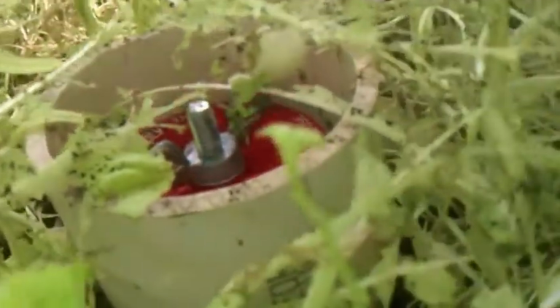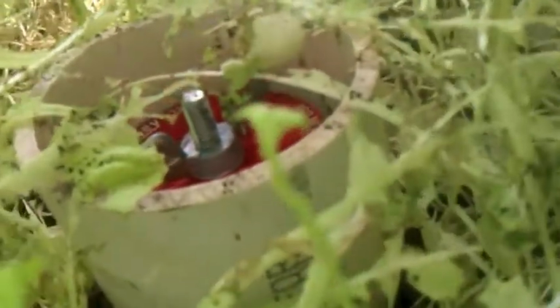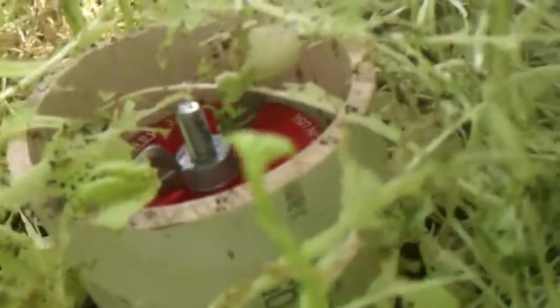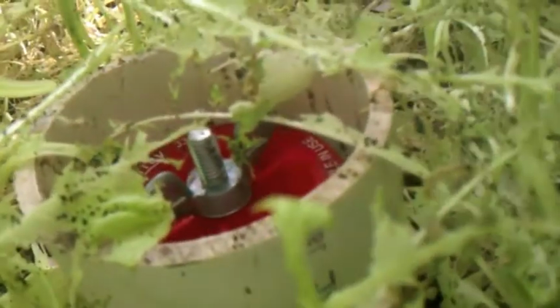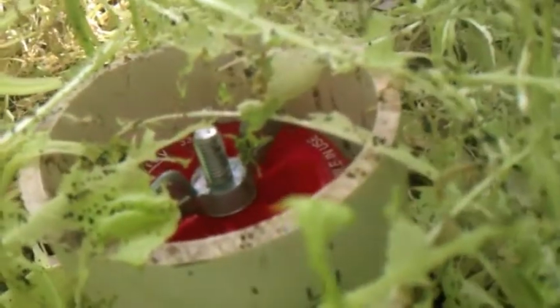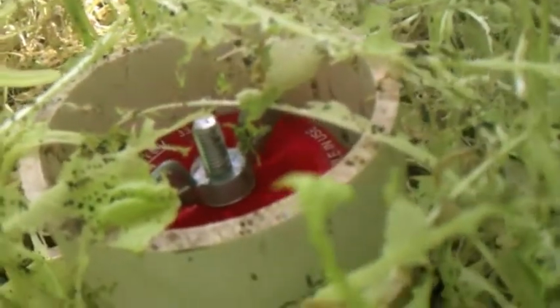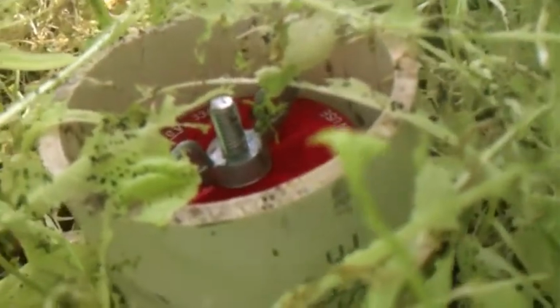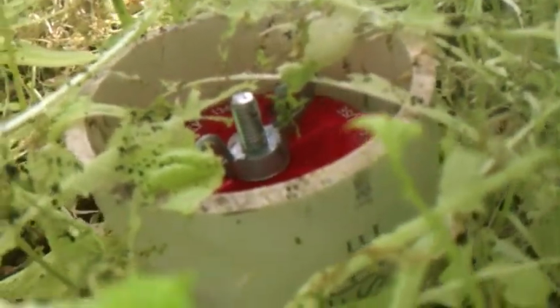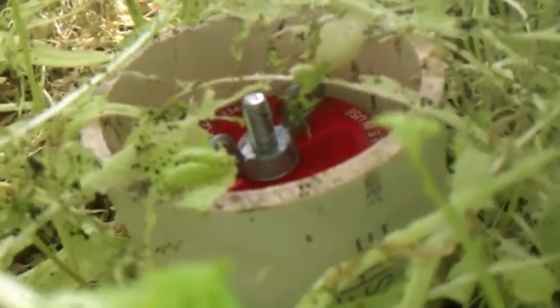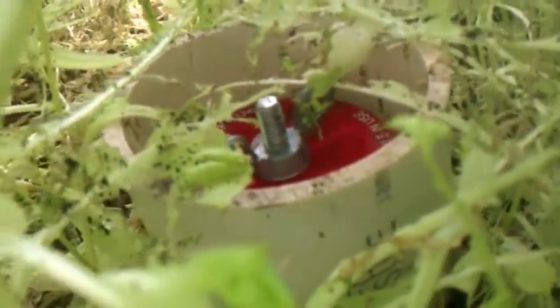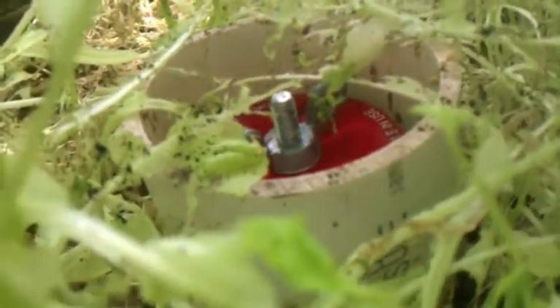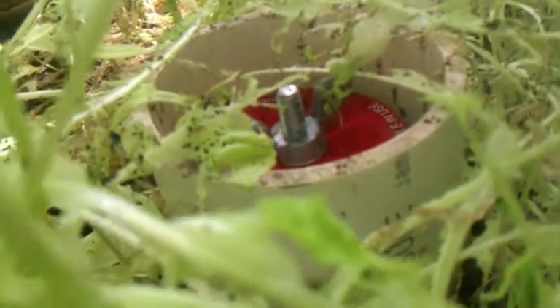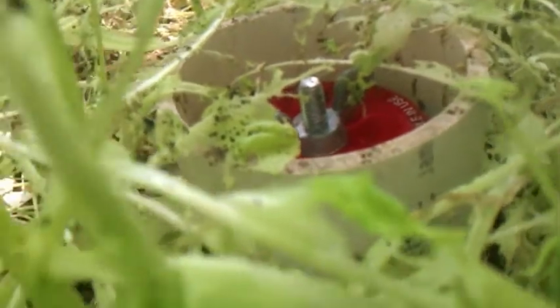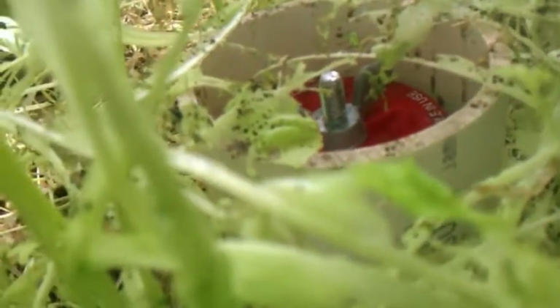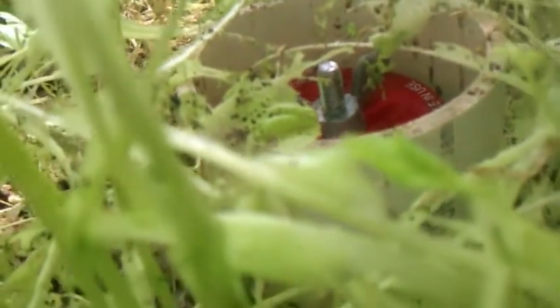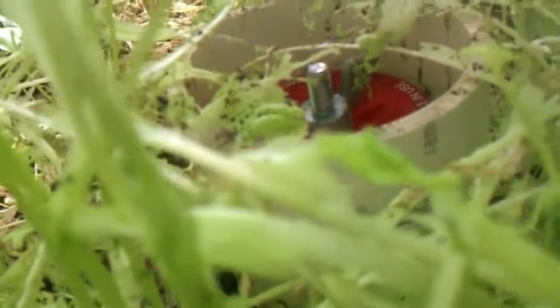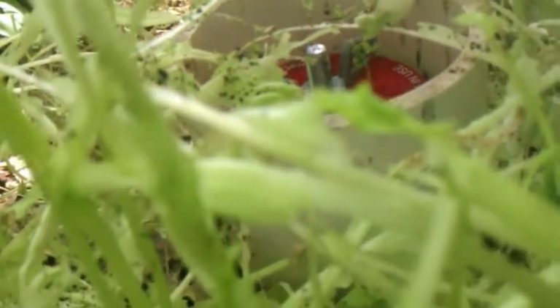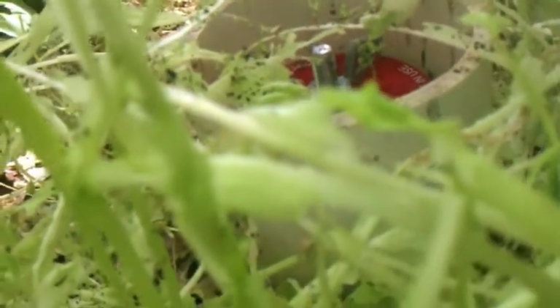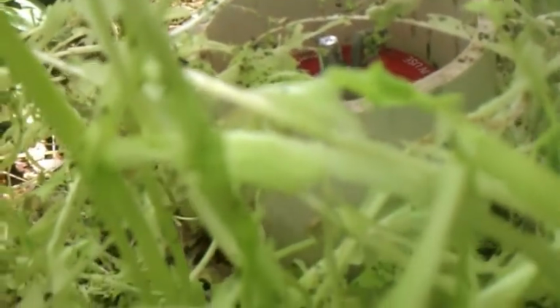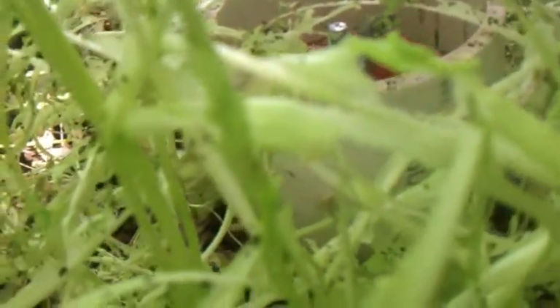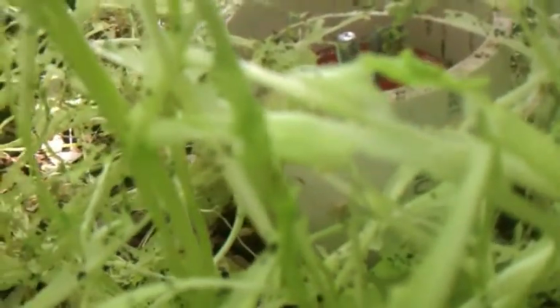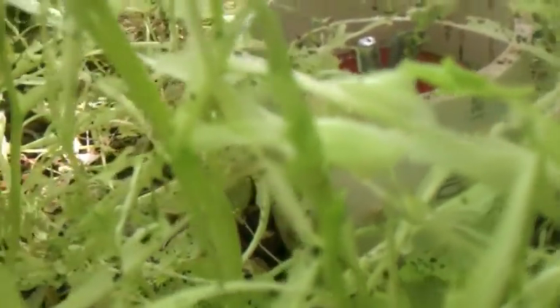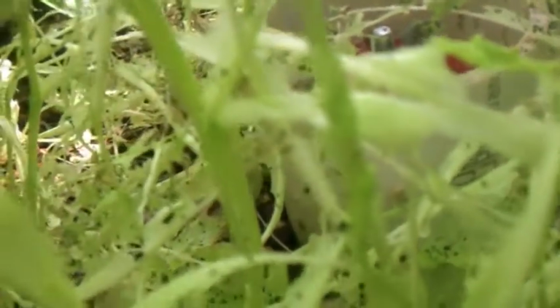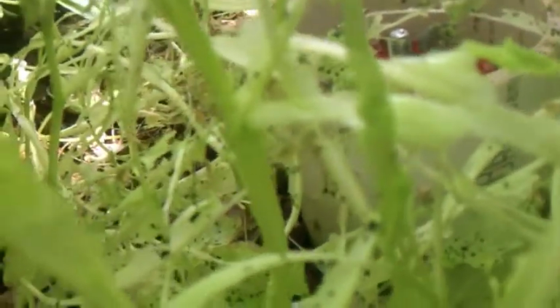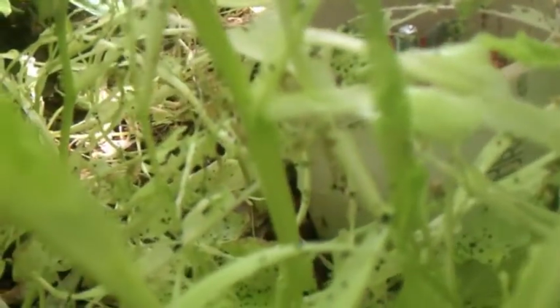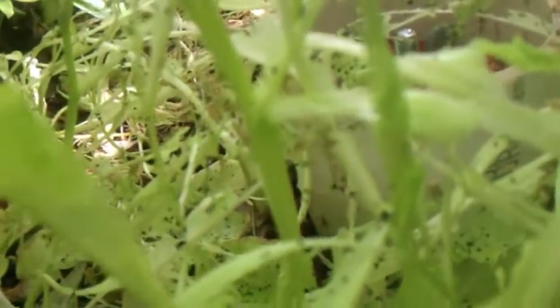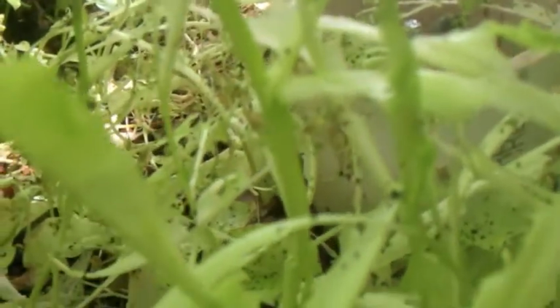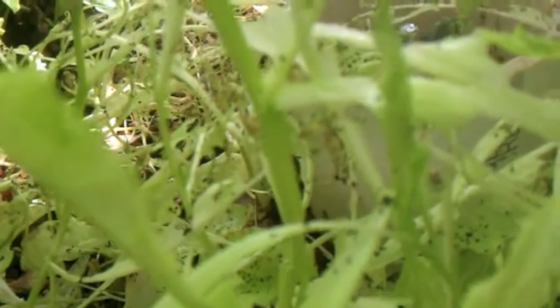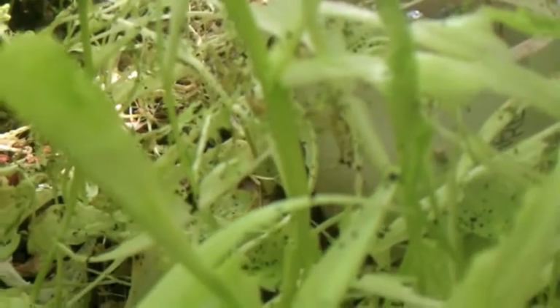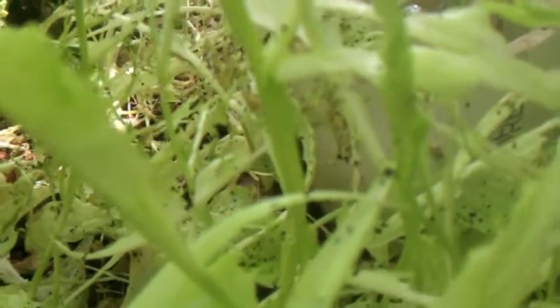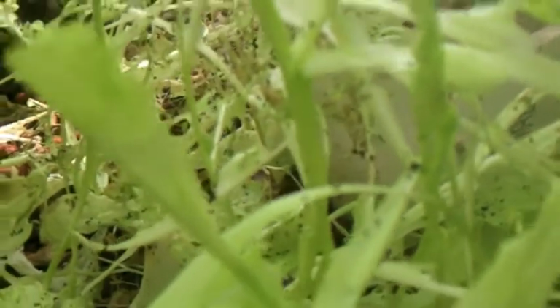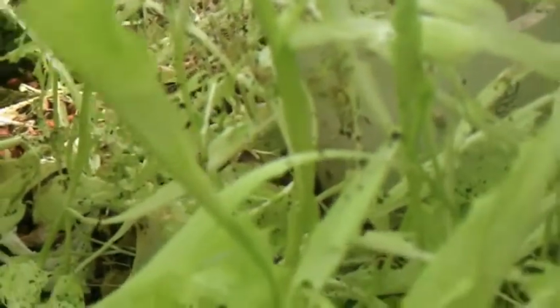I just thought I'd give you guys a little update. I'm going to pull up all this lettuce and see if I can't prevent a bug cycle from starting in here.